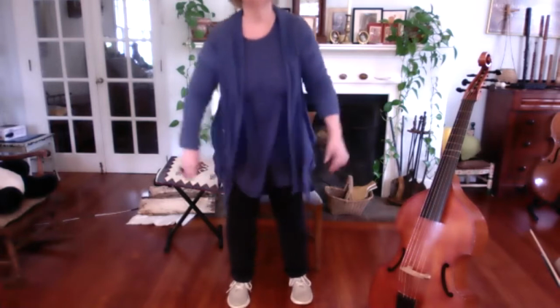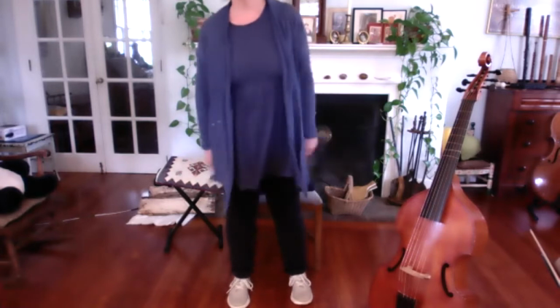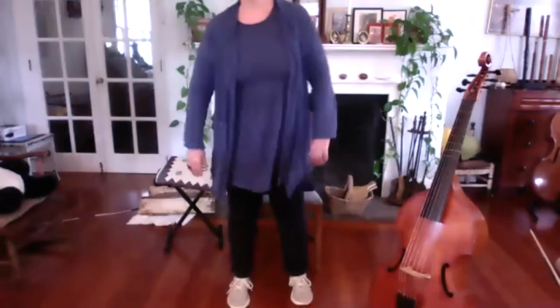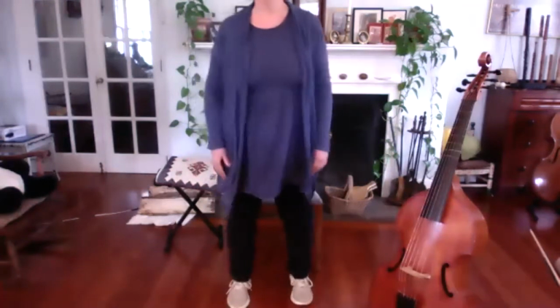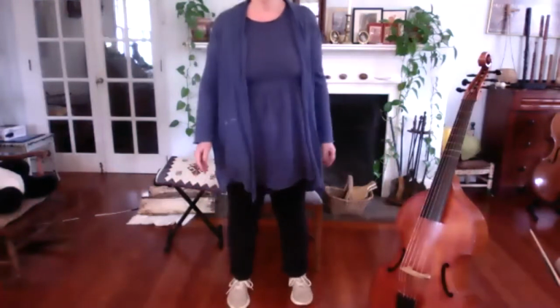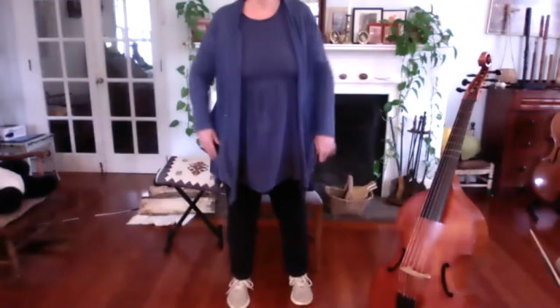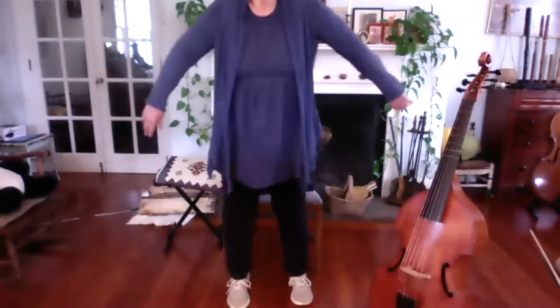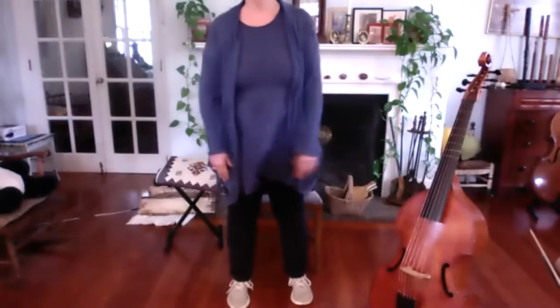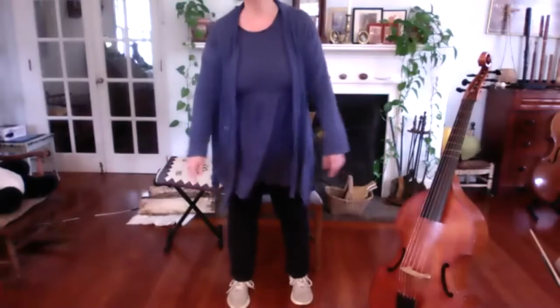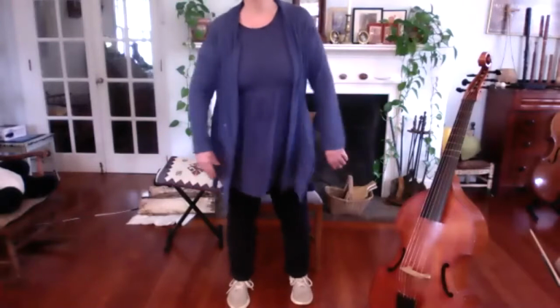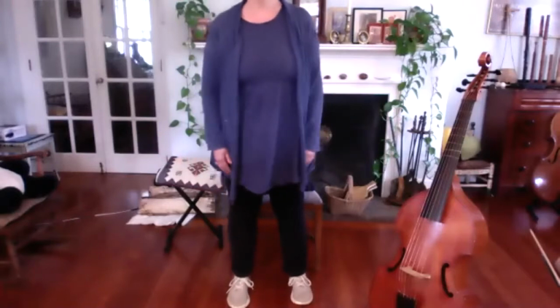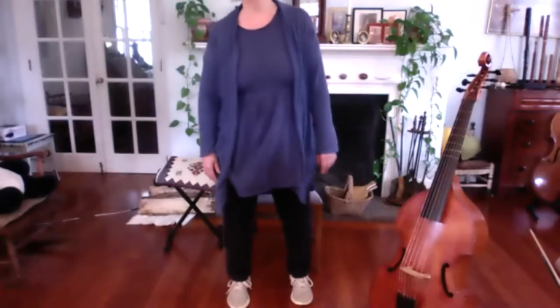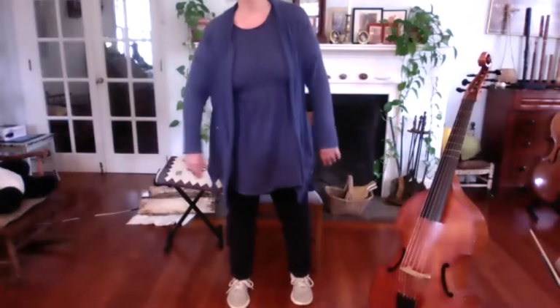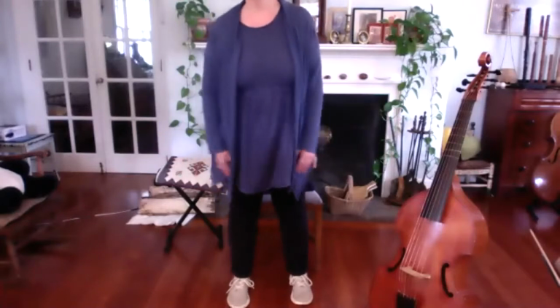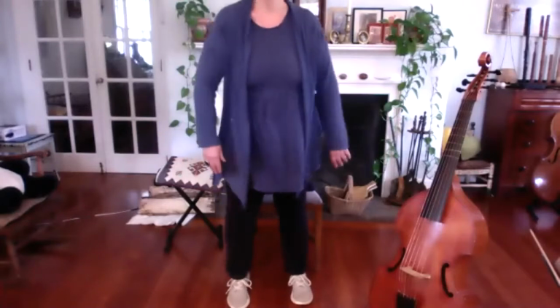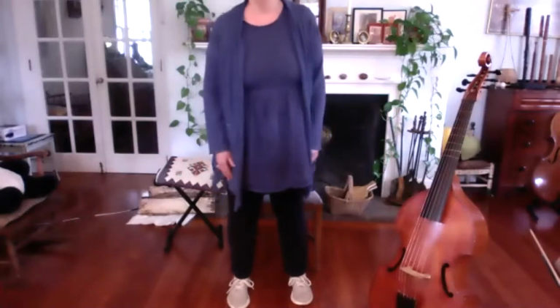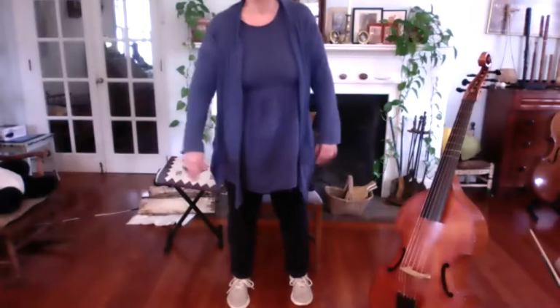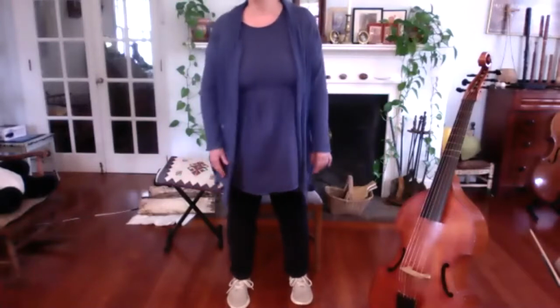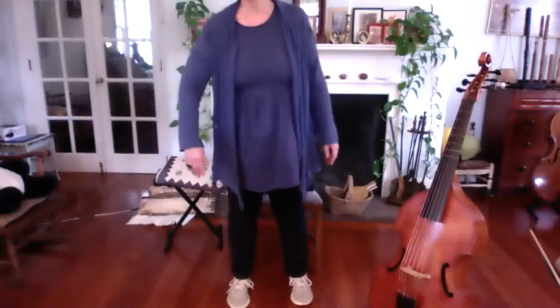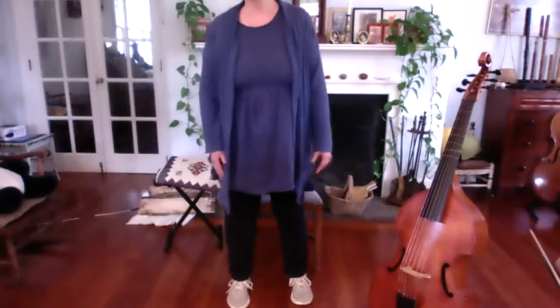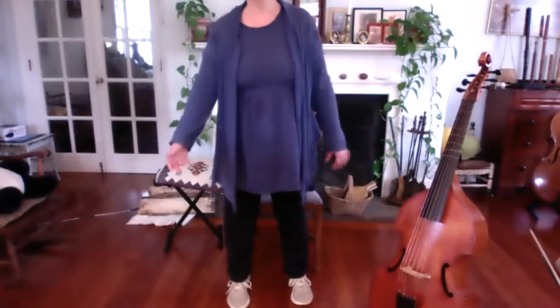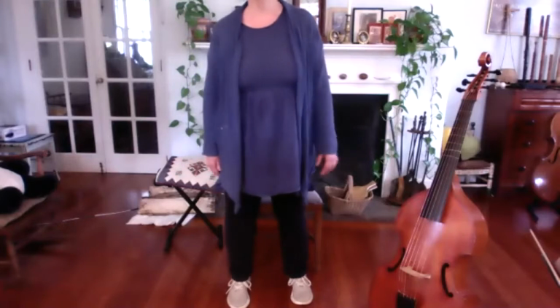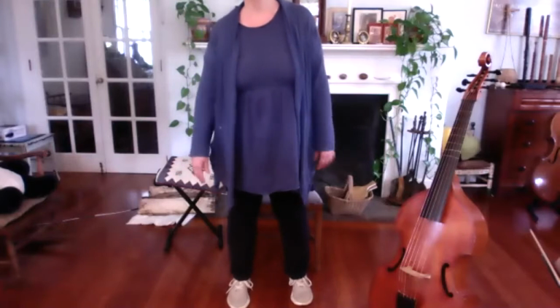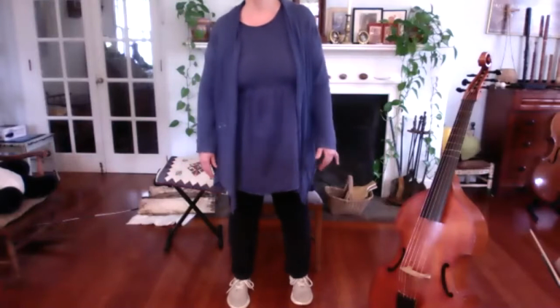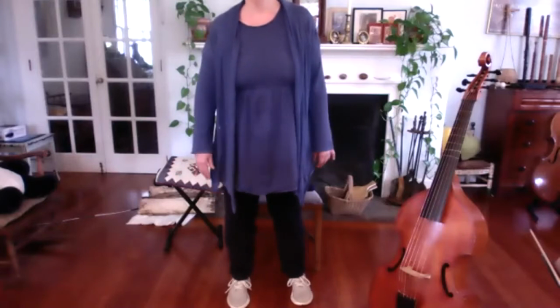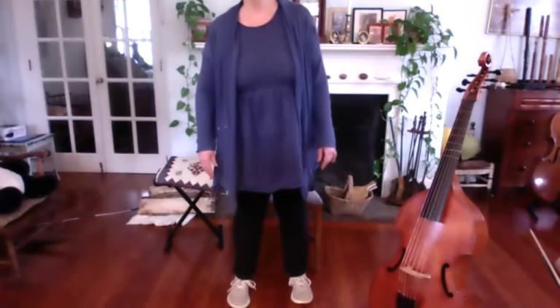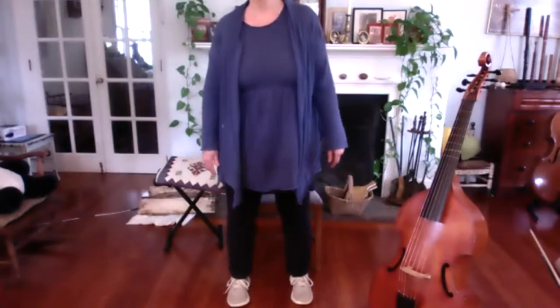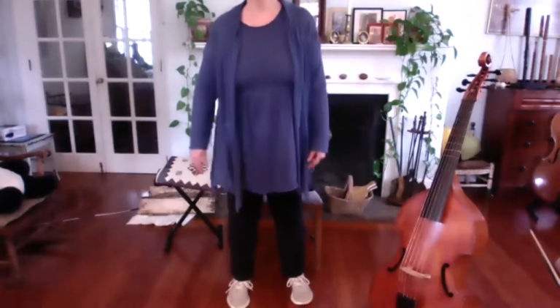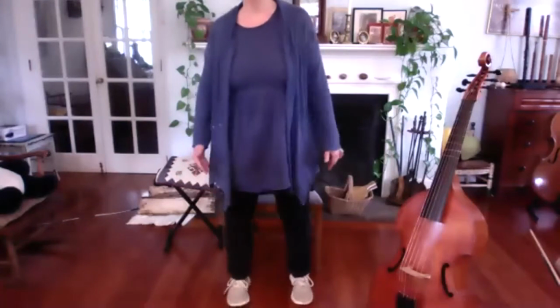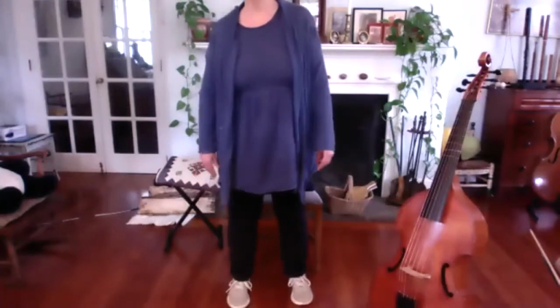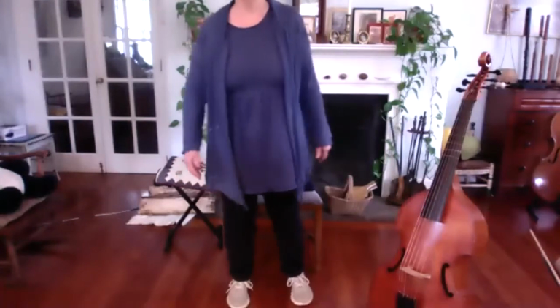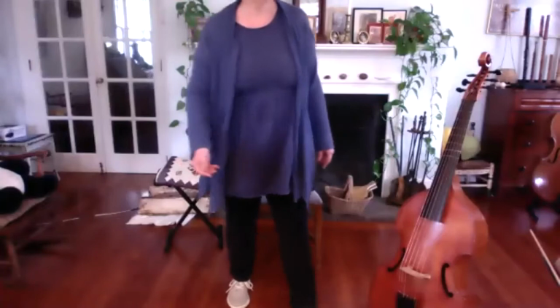I sincerely suggest doing this before you sit down to practice, or maybe even before you play as a group. Now, before we even pick up the viol, let's pick up the bow.